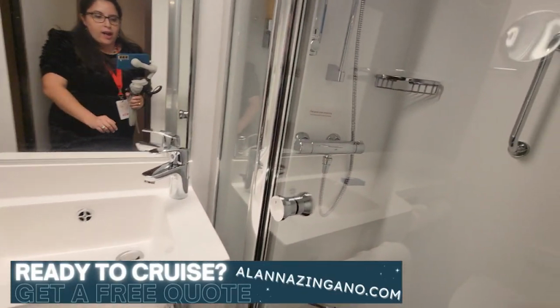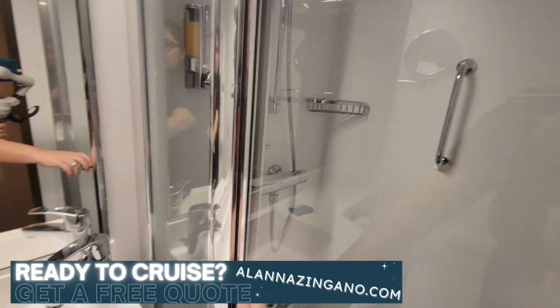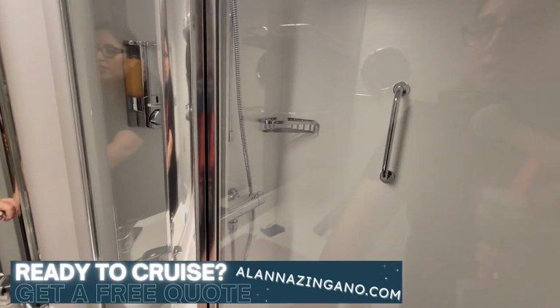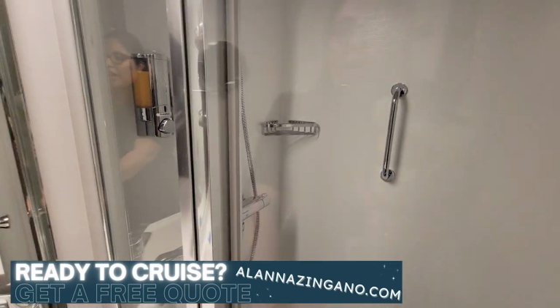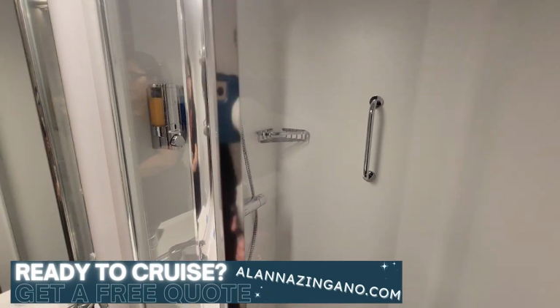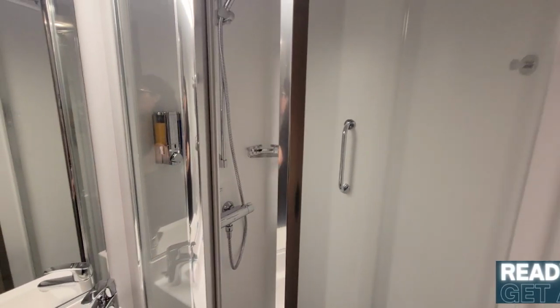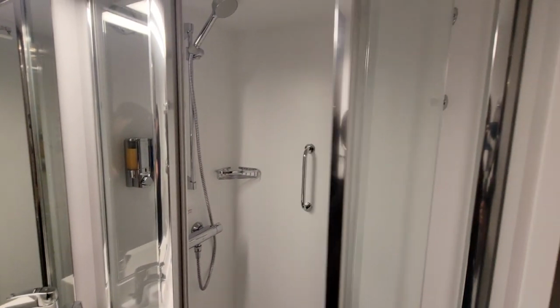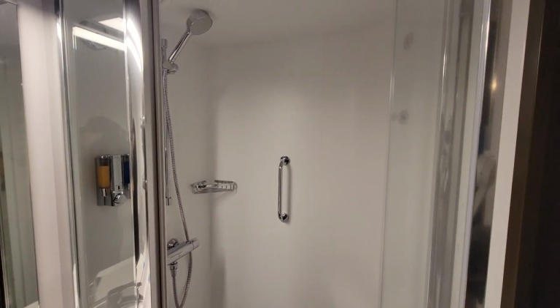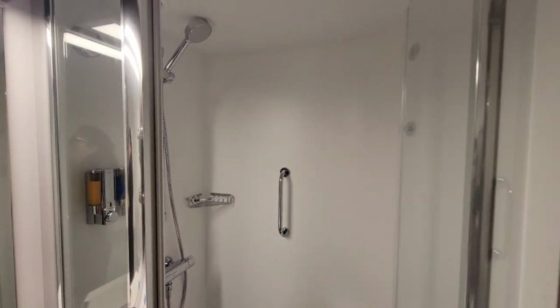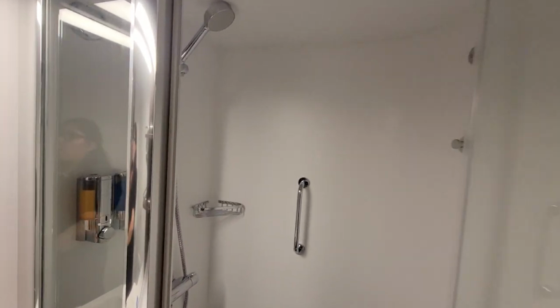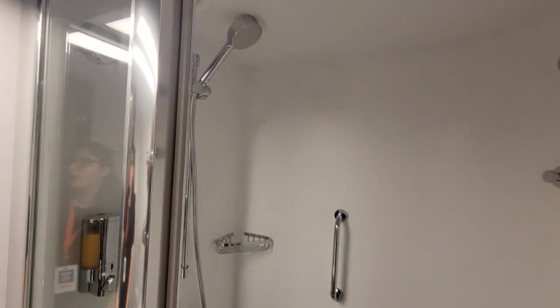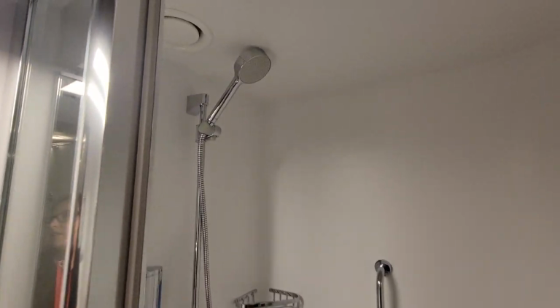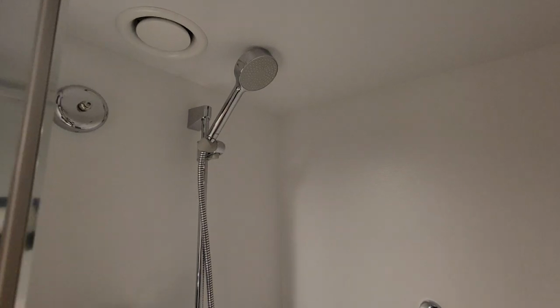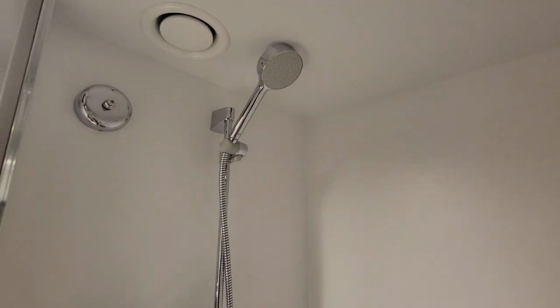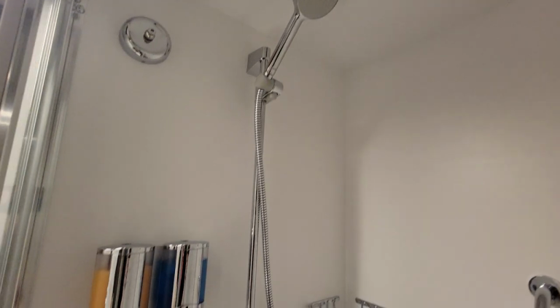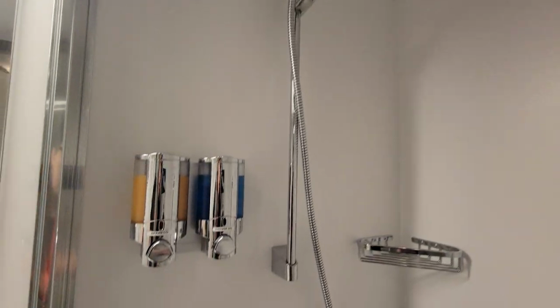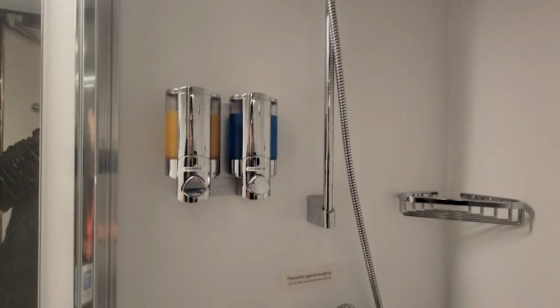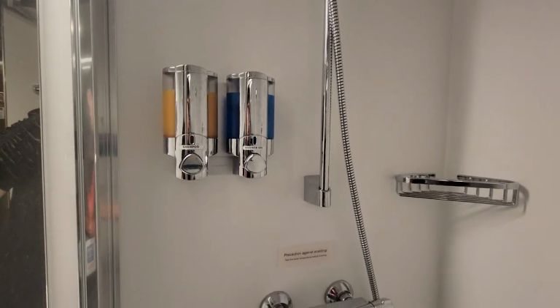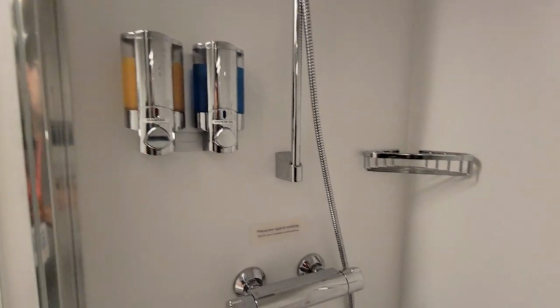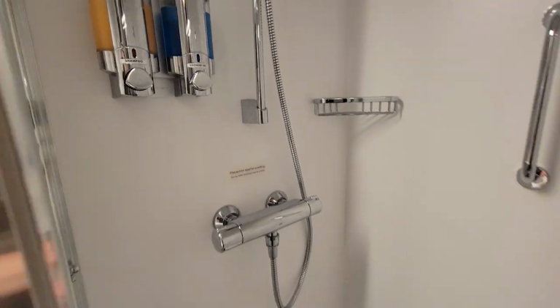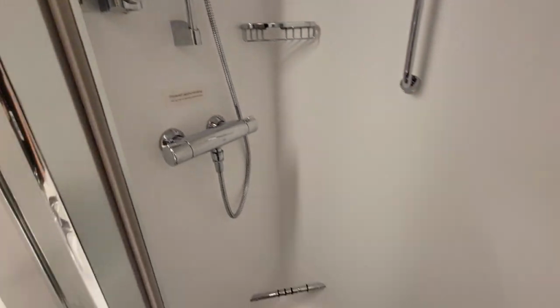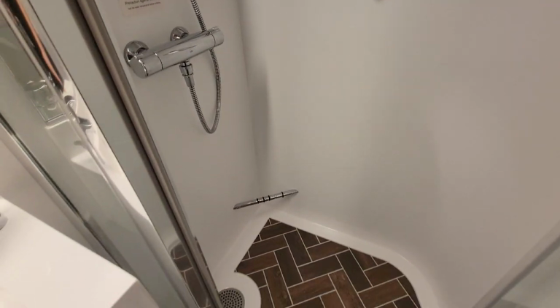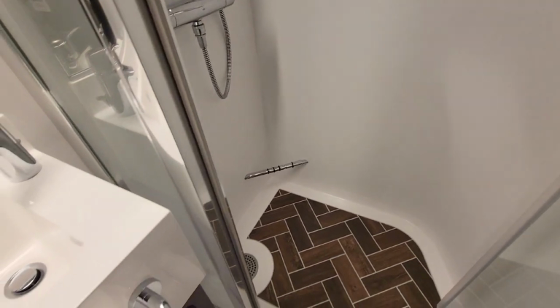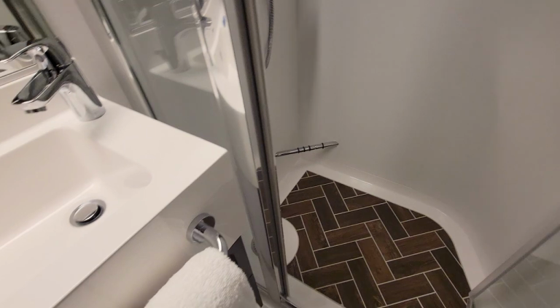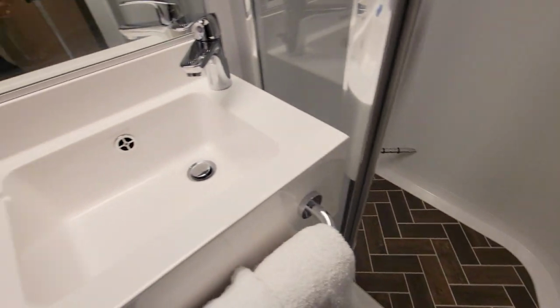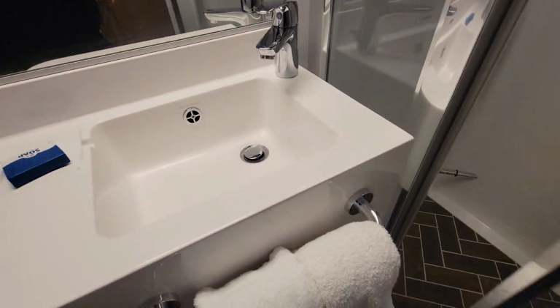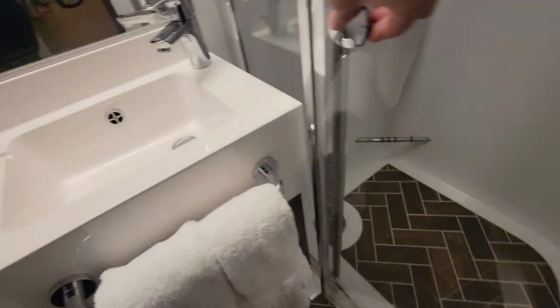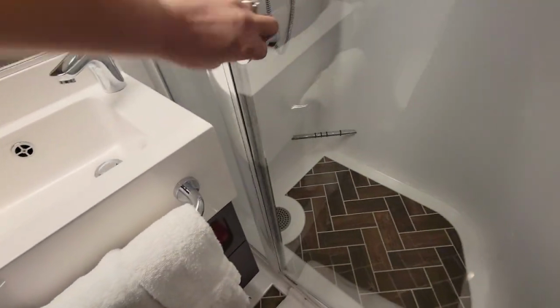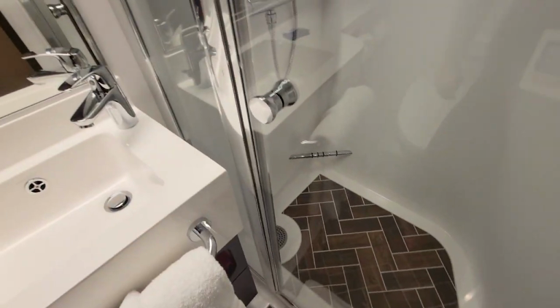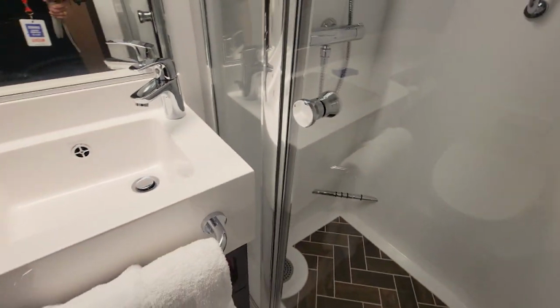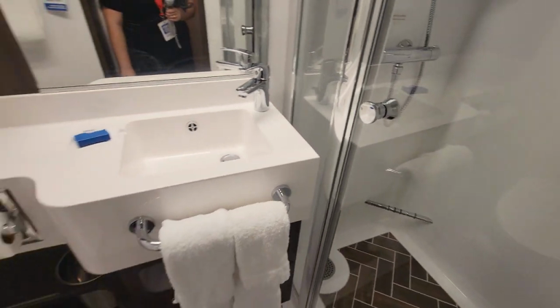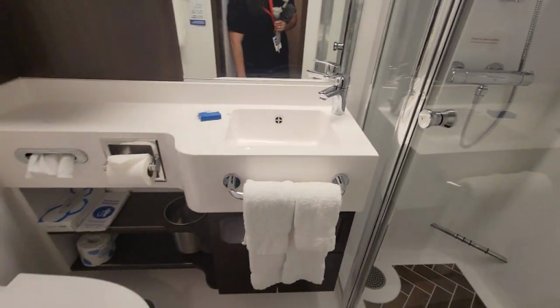And this shower here which slides open outward. The adjustable shower head, shampoo and shower gel, and a little foot rest if you want to shave your legs.